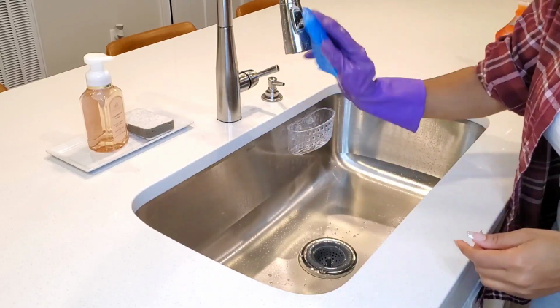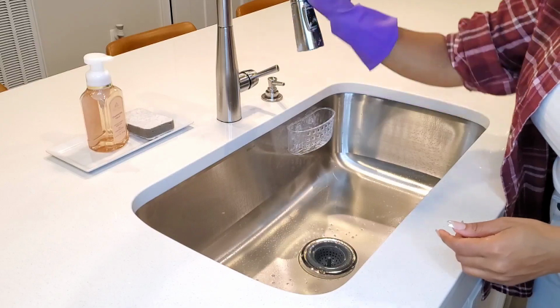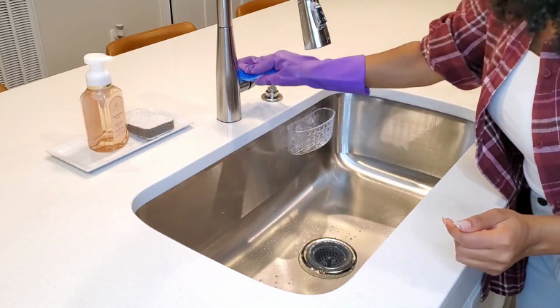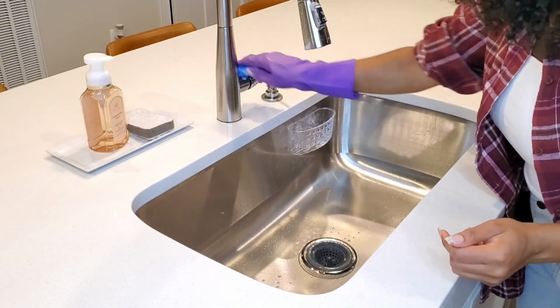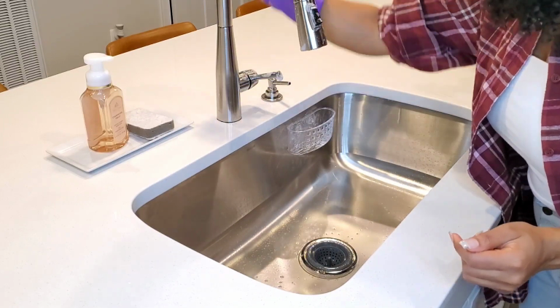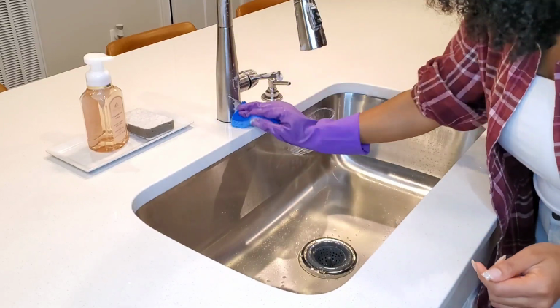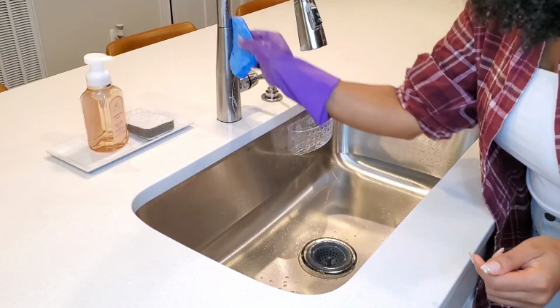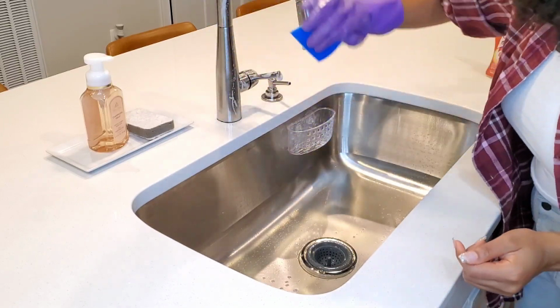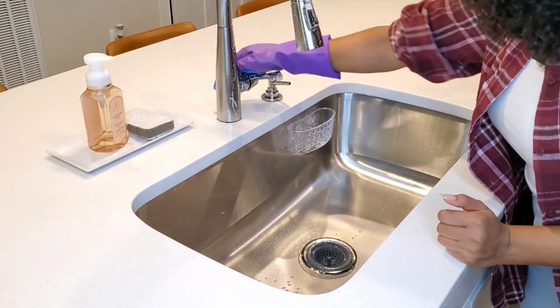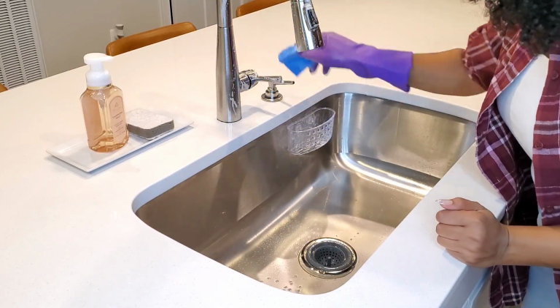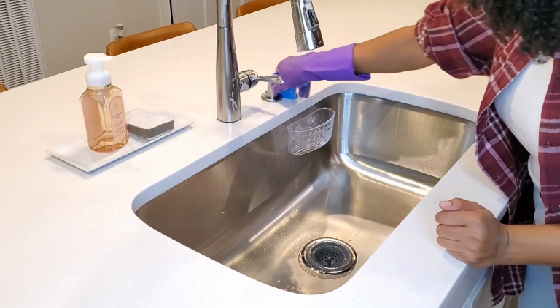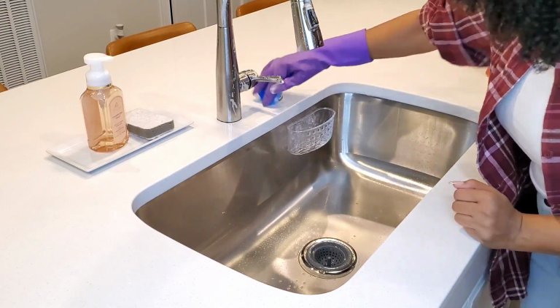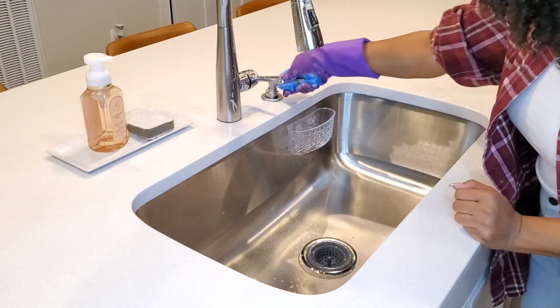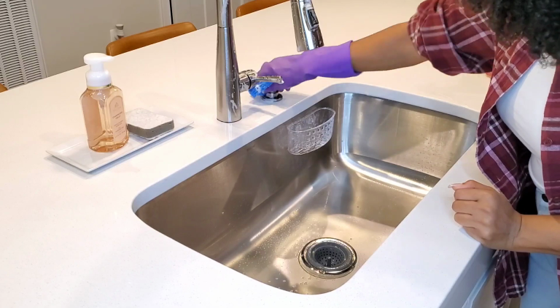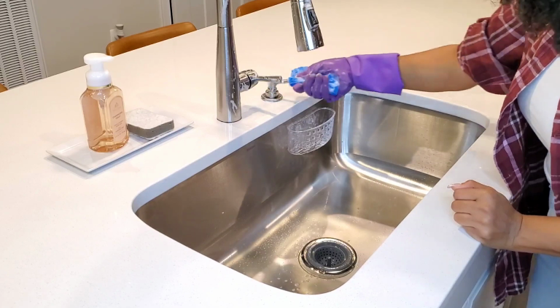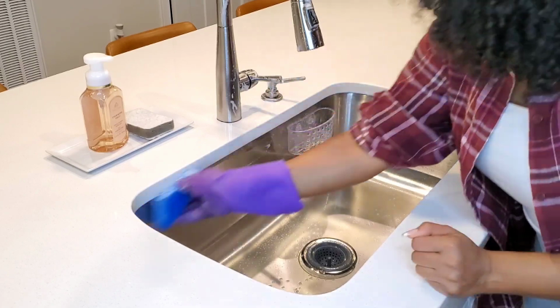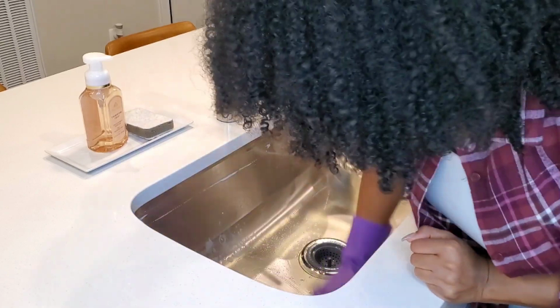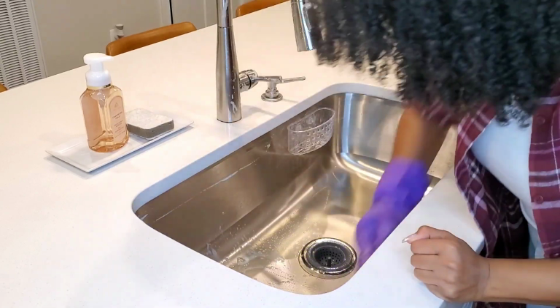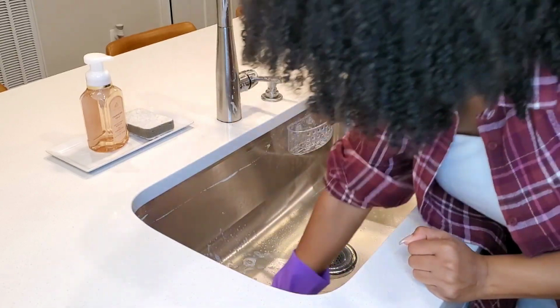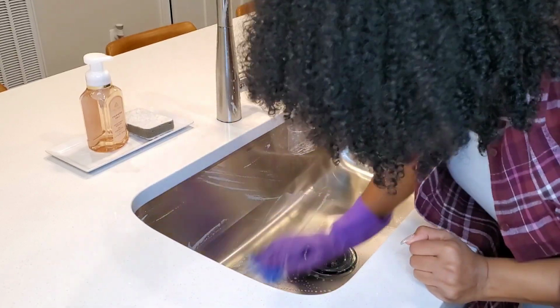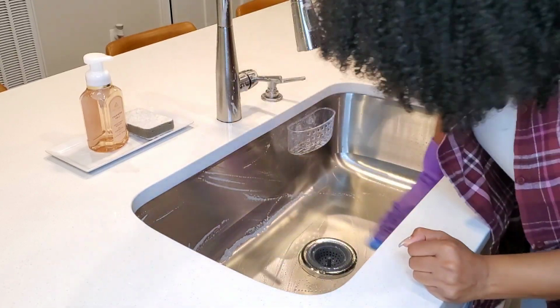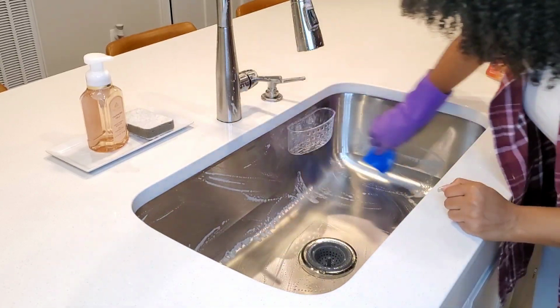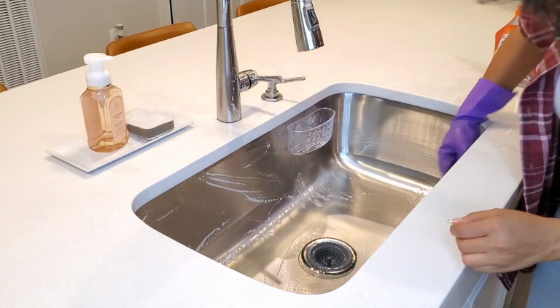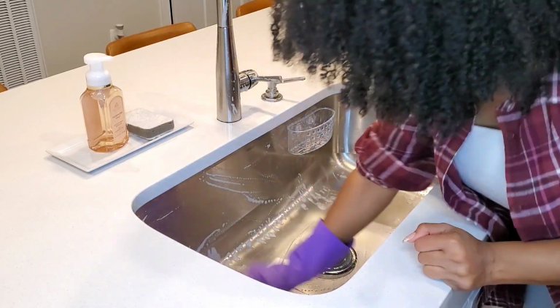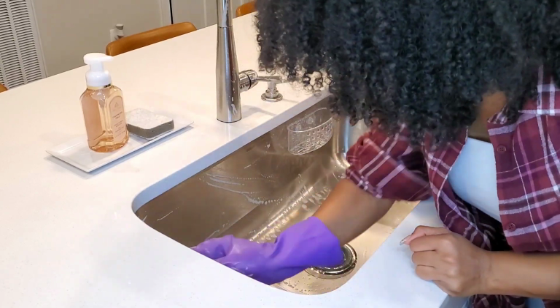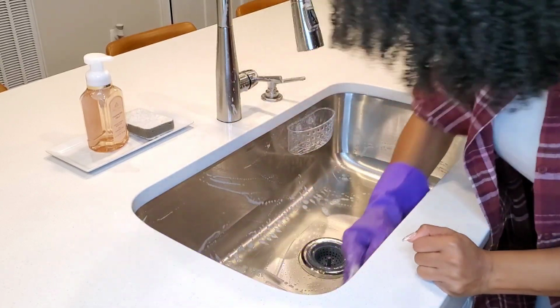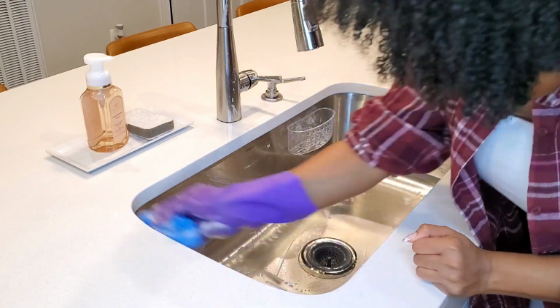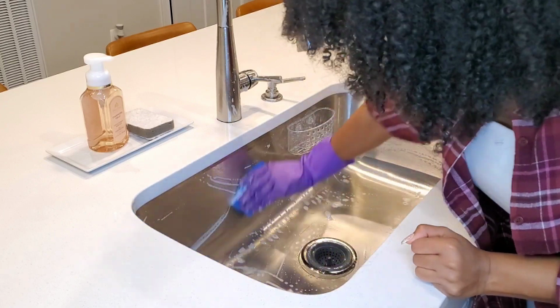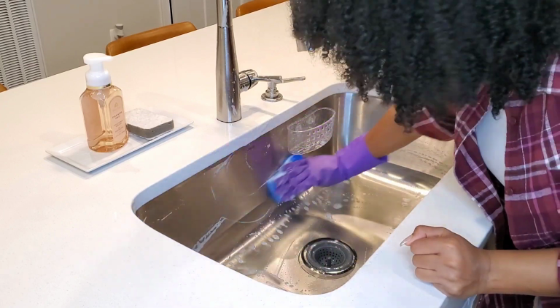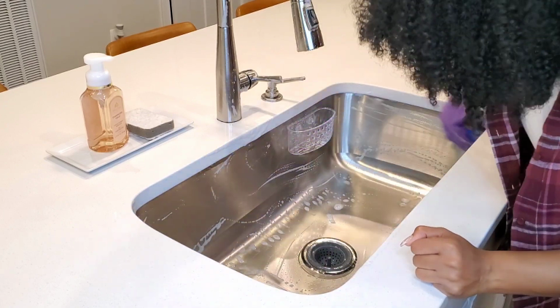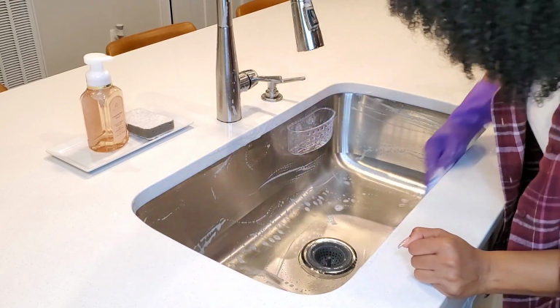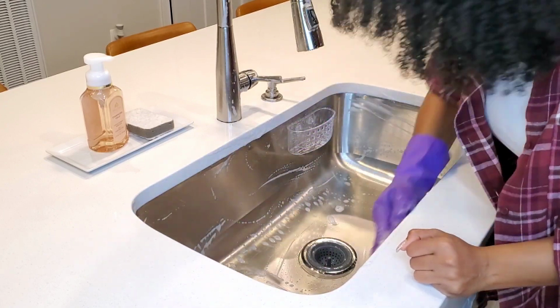The kitchen counter — it is very important to clean. You can also use it to clean the bacteria. The bacteria is very important to clean.